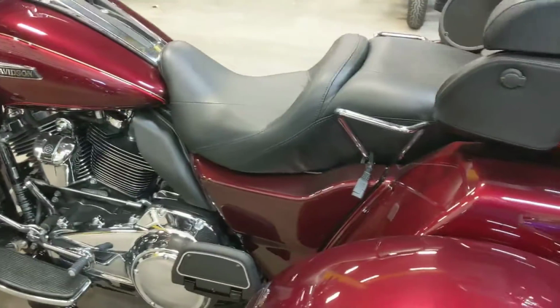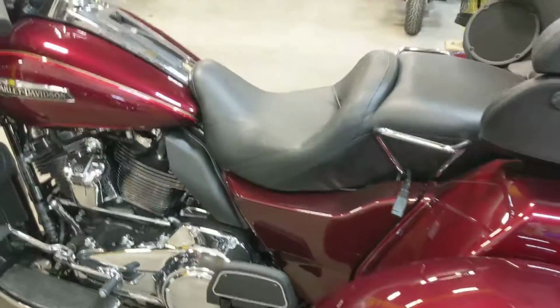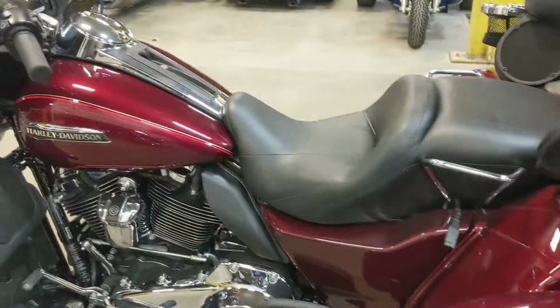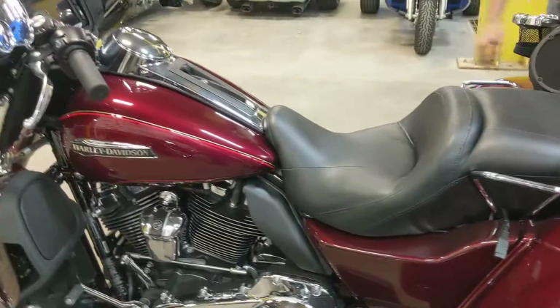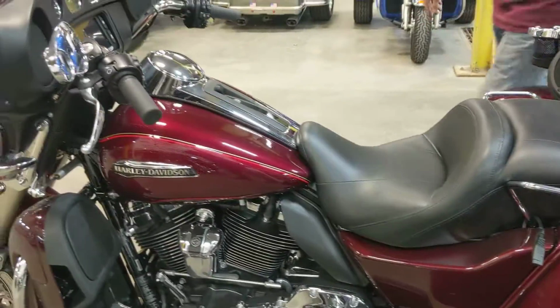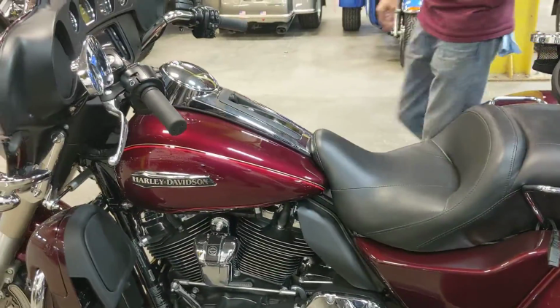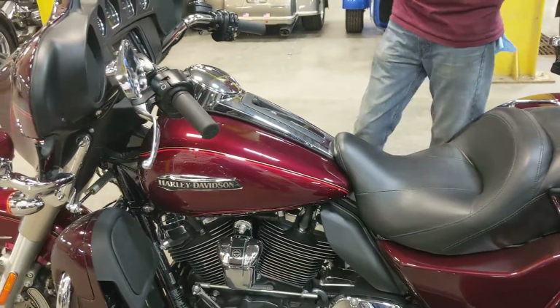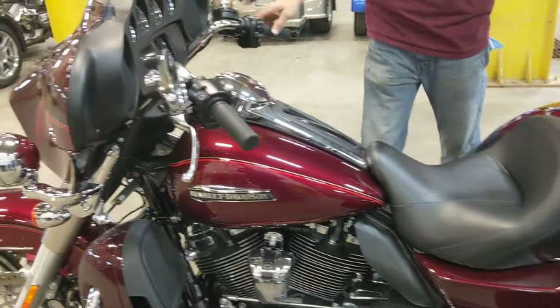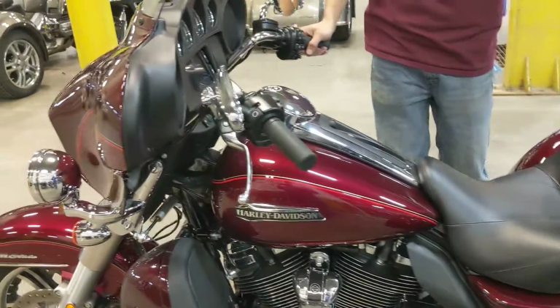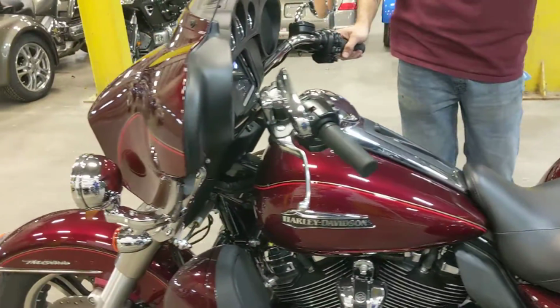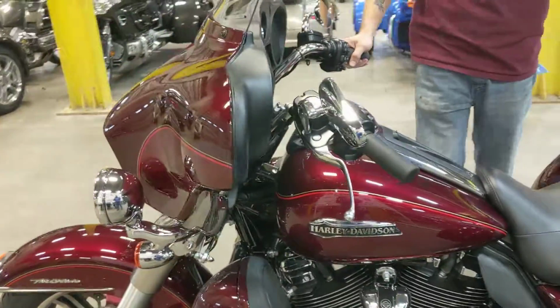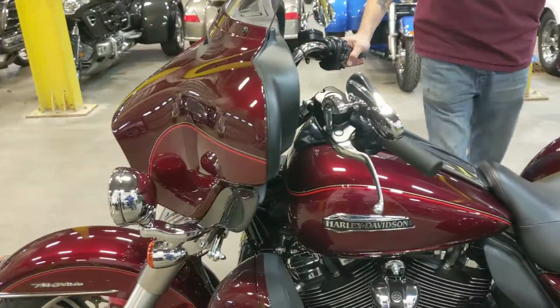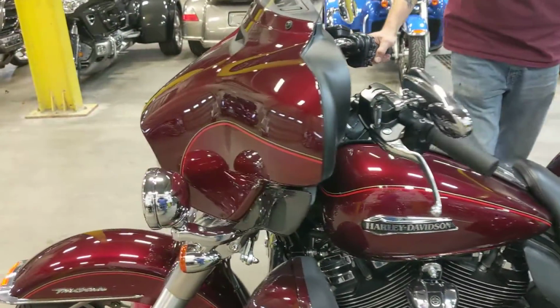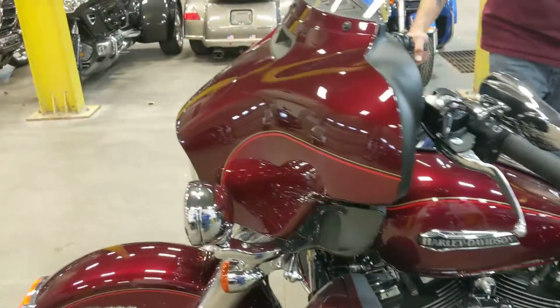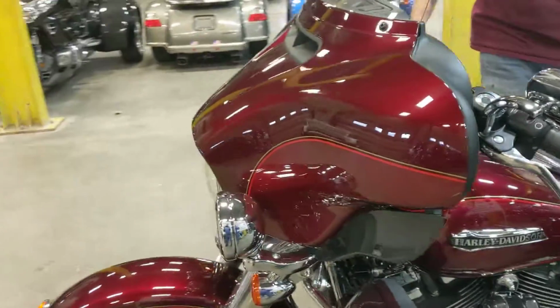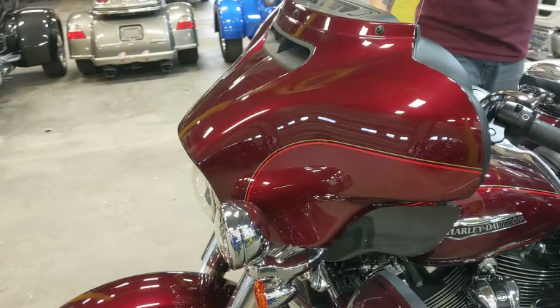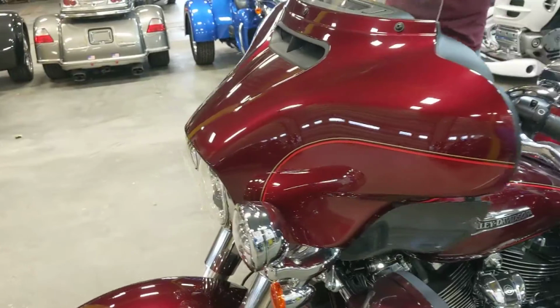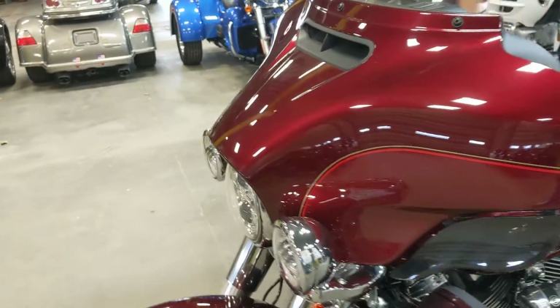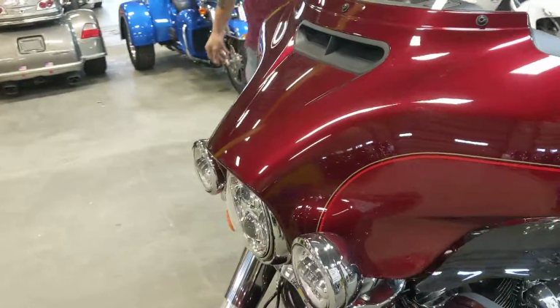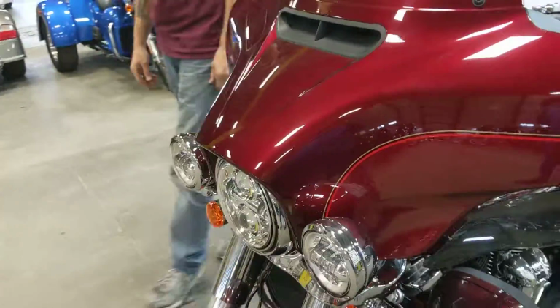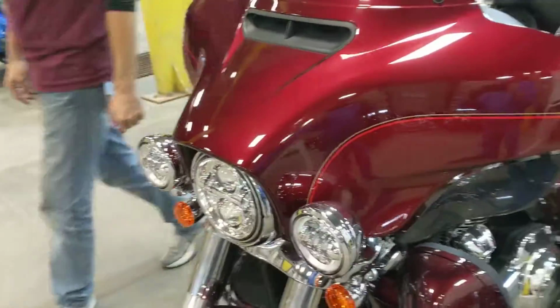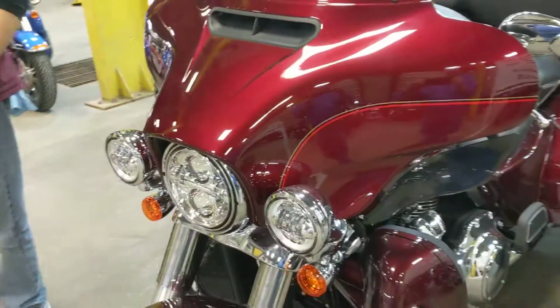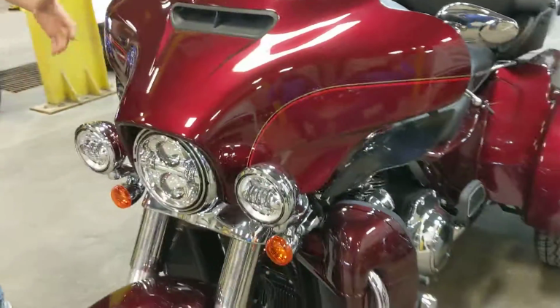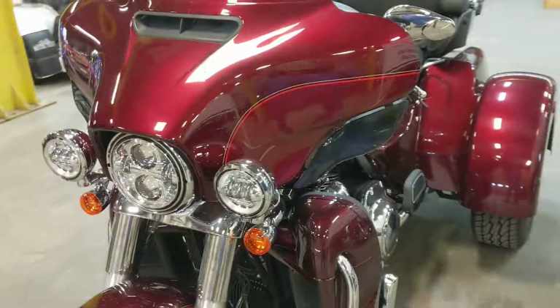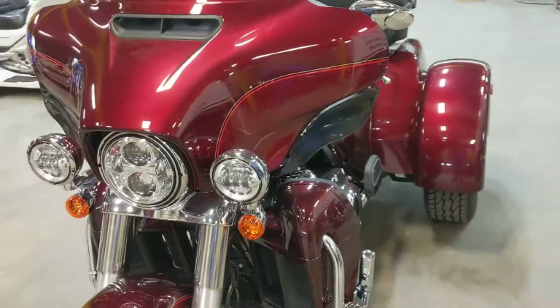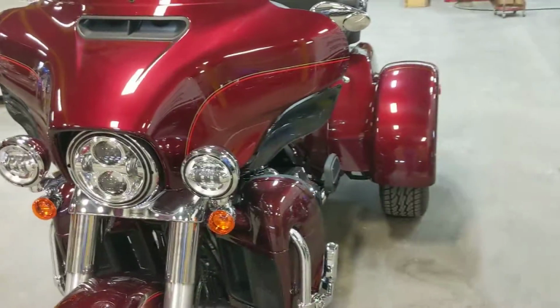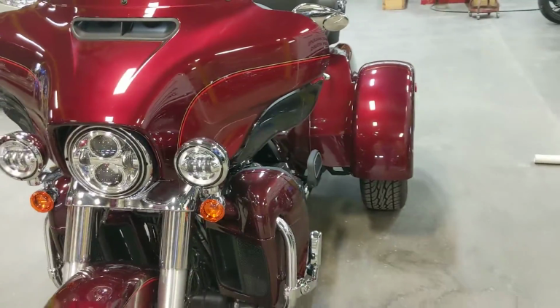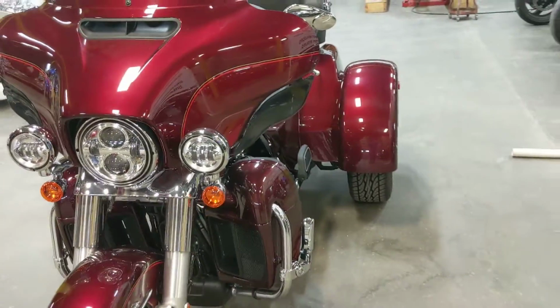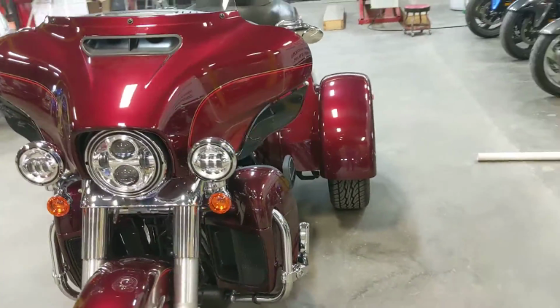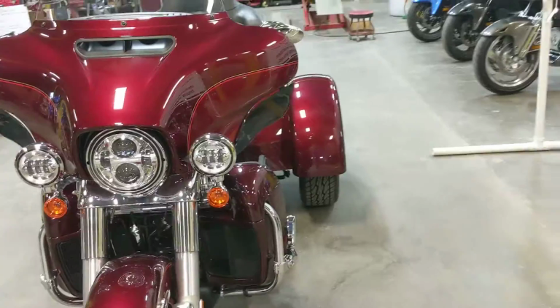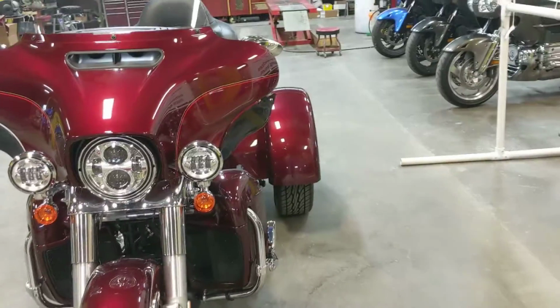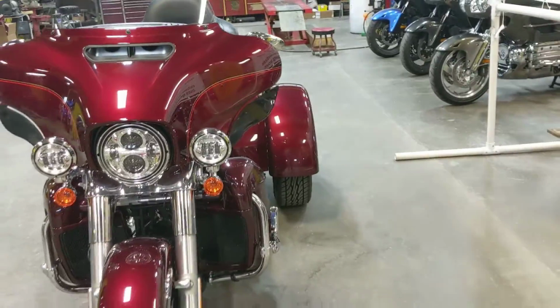Stop on down. I'd say go for a ride but the weather, I don't know if it will let us do that. But stop down here at Clark's Trikes and Bikes, check this out, or anything else we got laying around. We got a lot of neat stuff, so come on down.